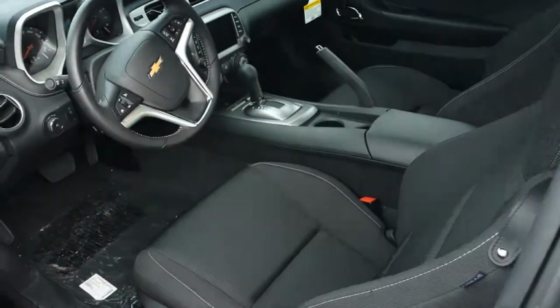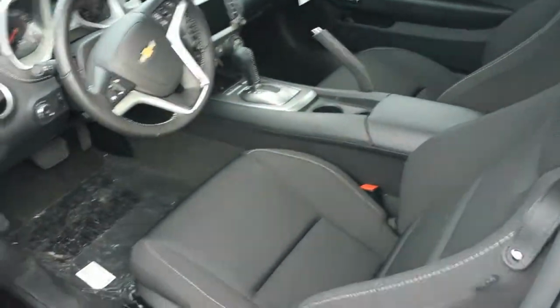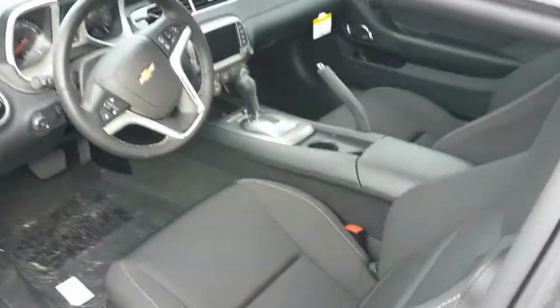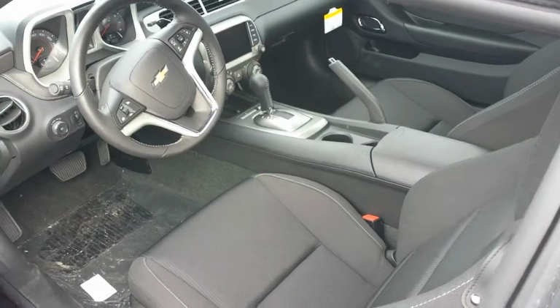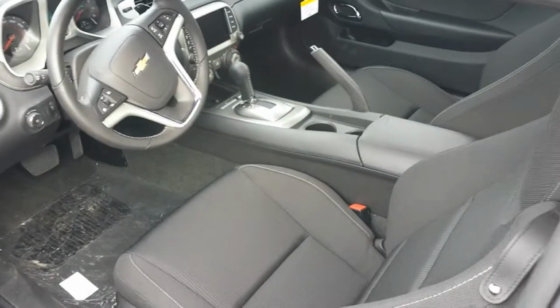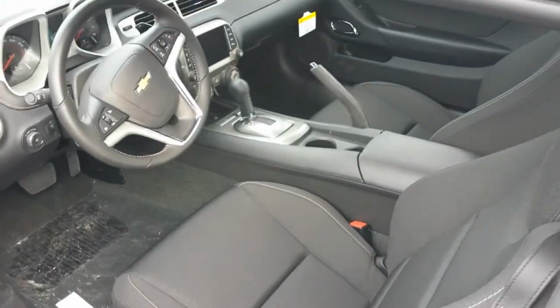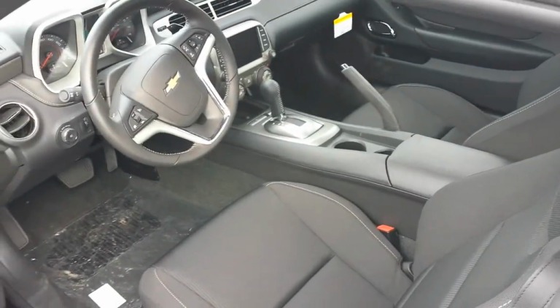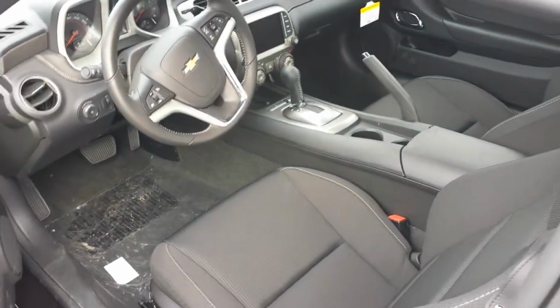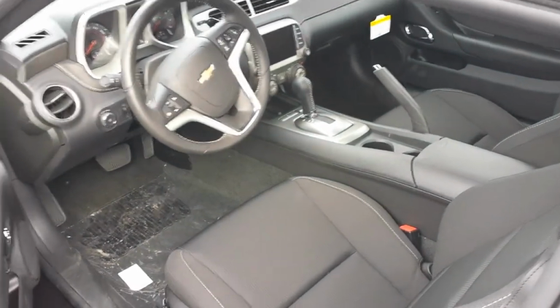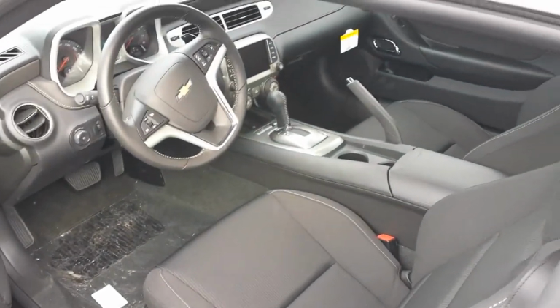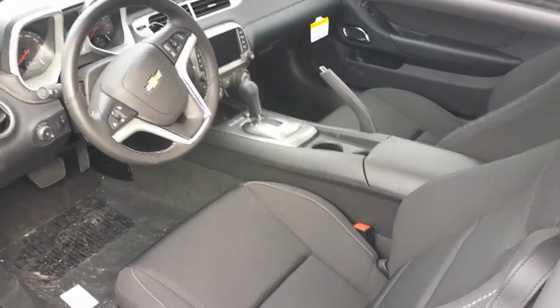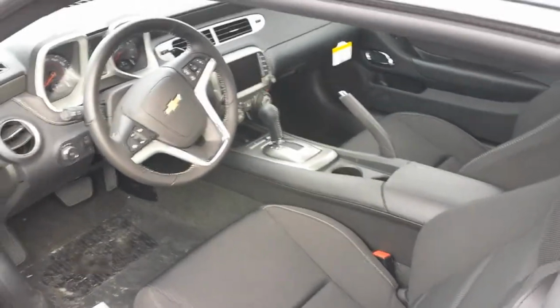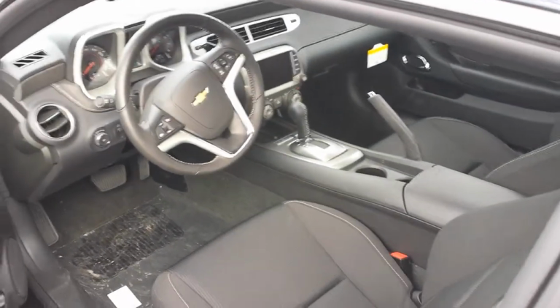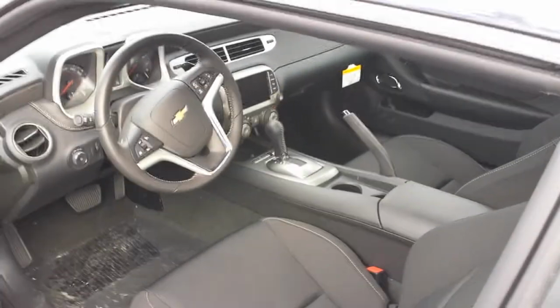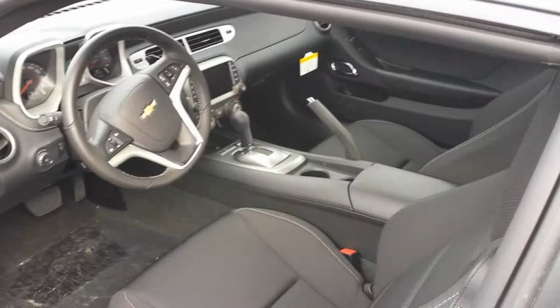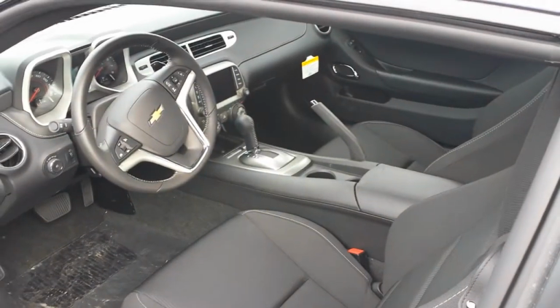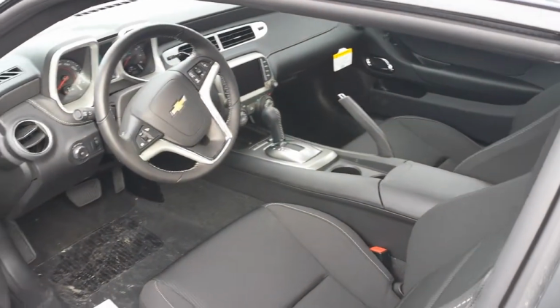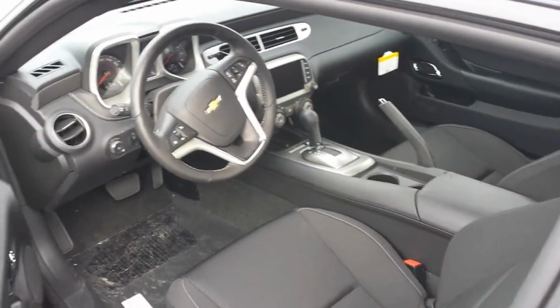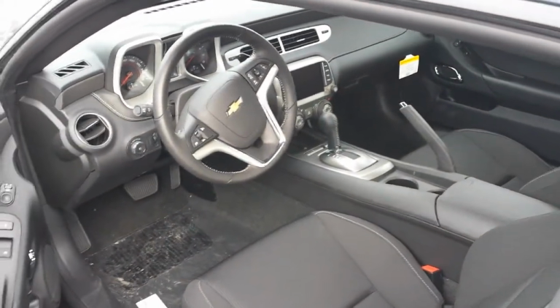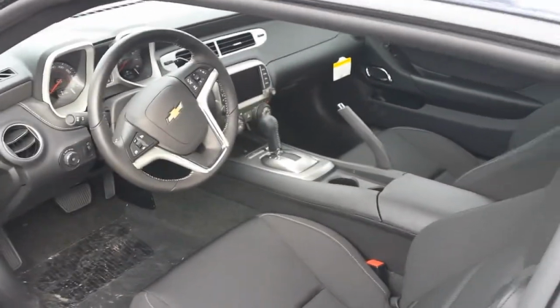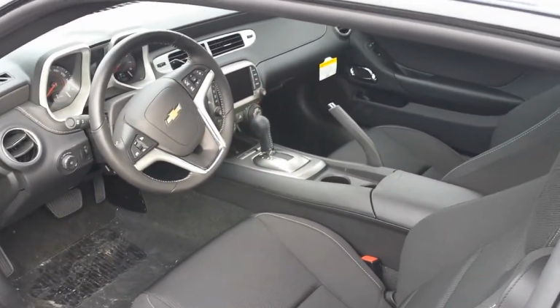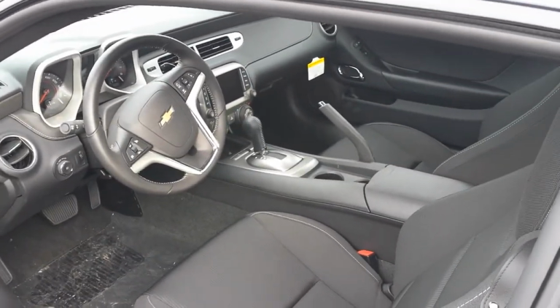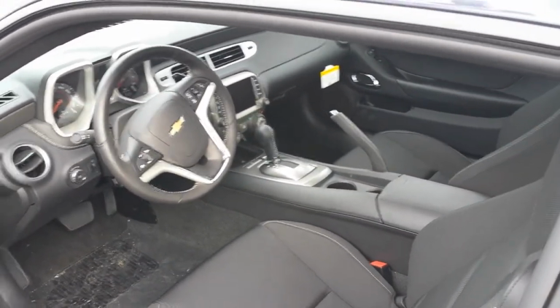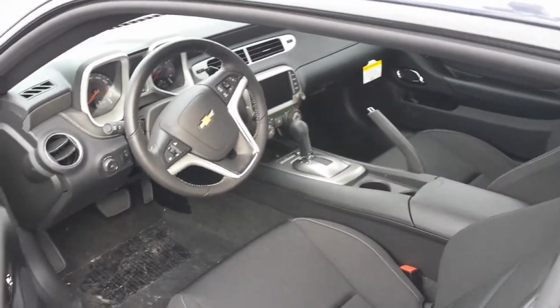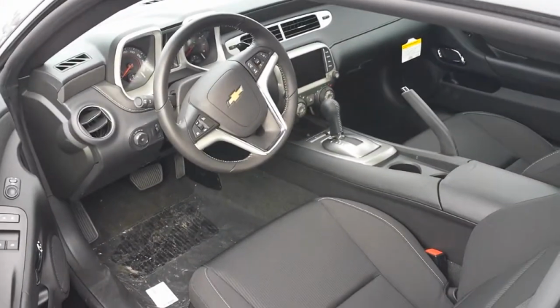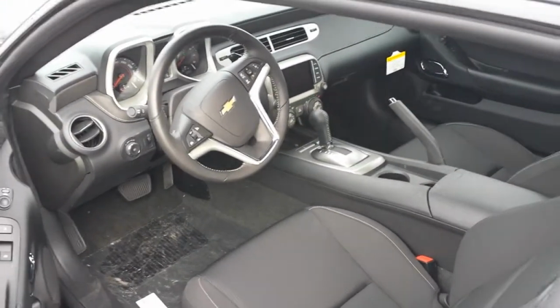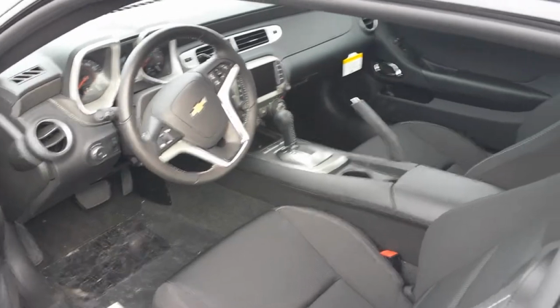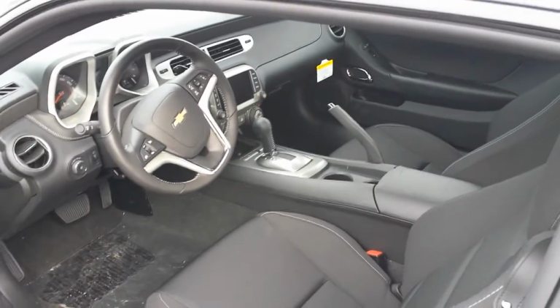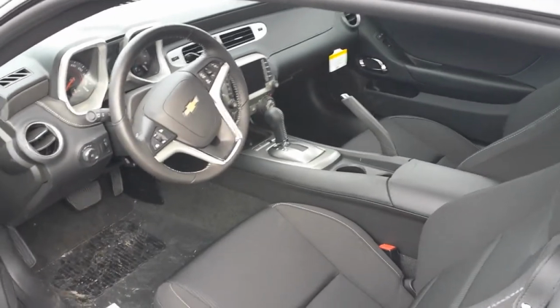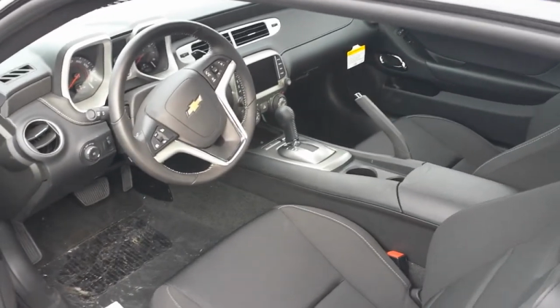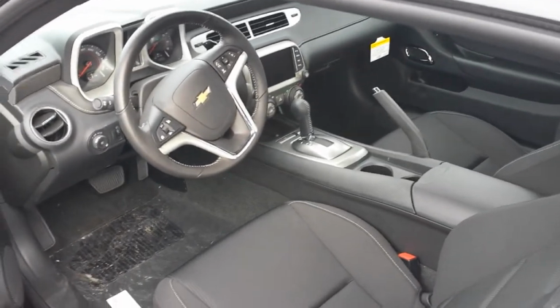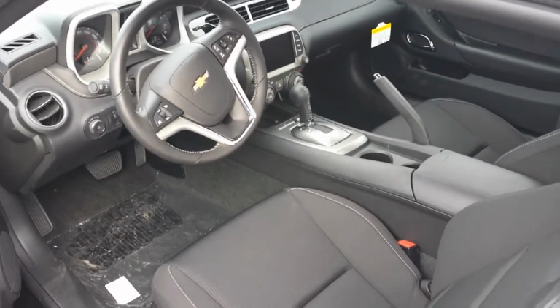I'll show you the interior of this base model. It is an automatic transmission, six-speed — you can get it in a manual as well. Bluetooth is standard, you get XM radio free for the first 90 days, and OnStar free for the first six months.